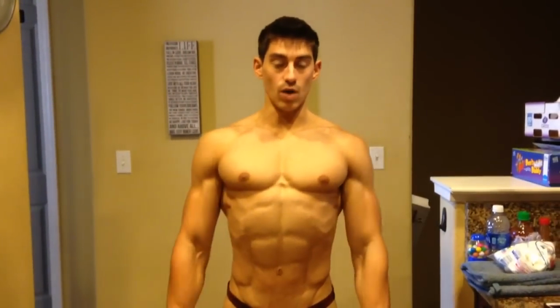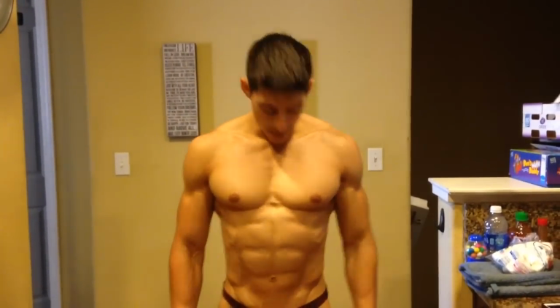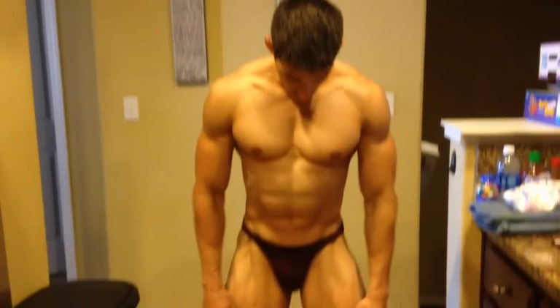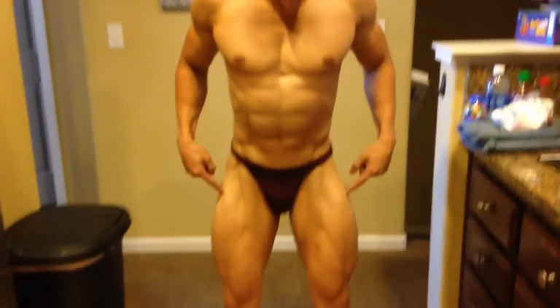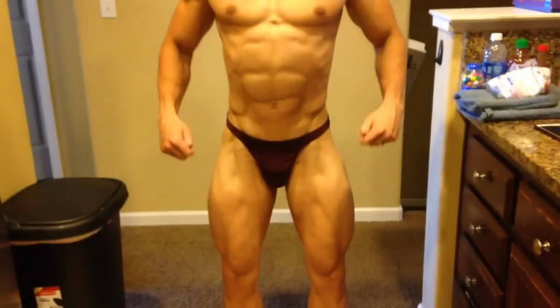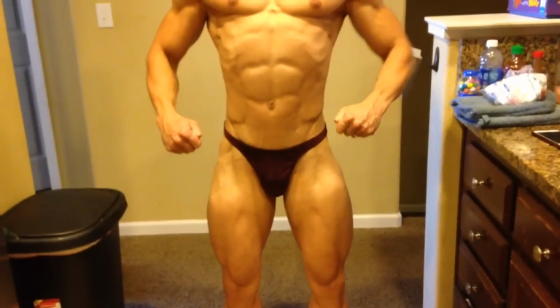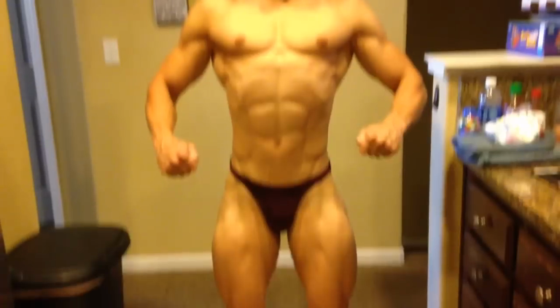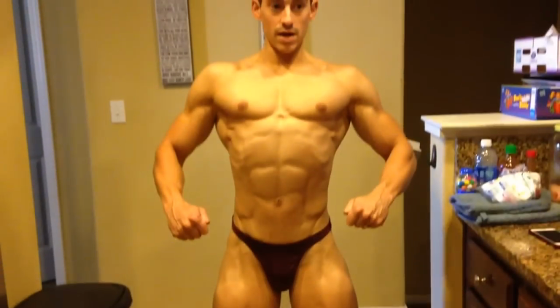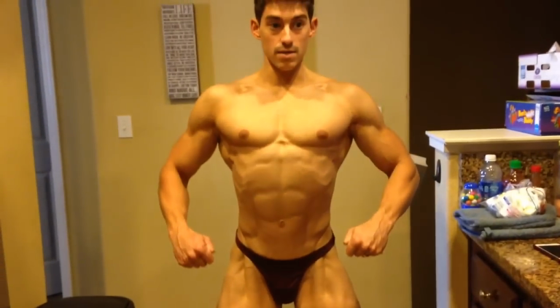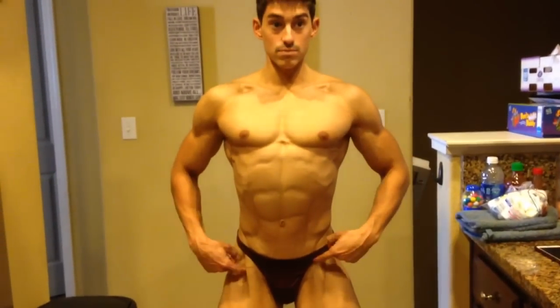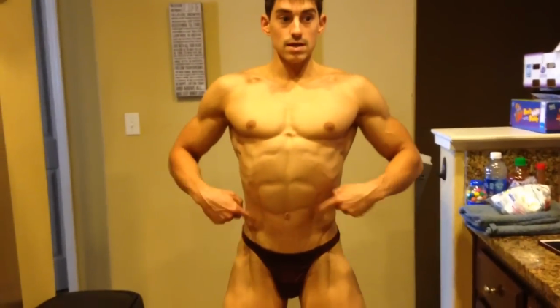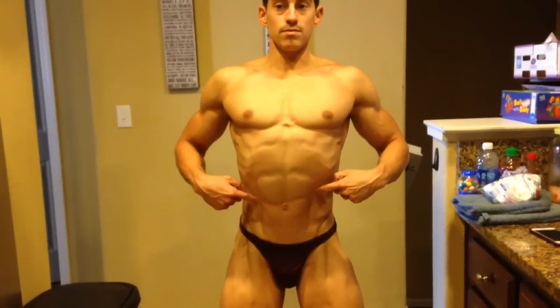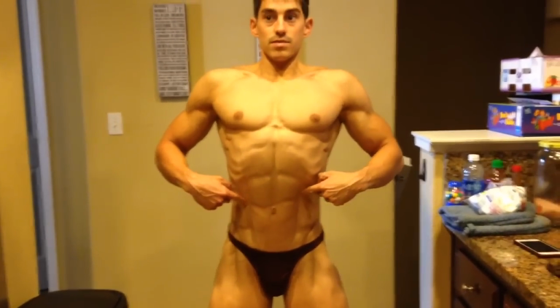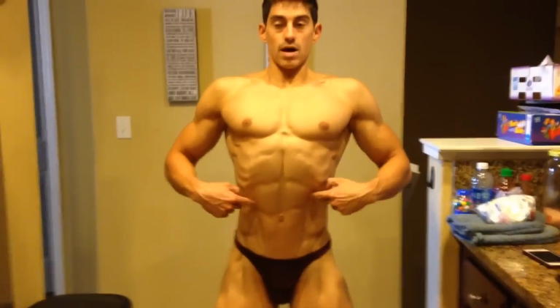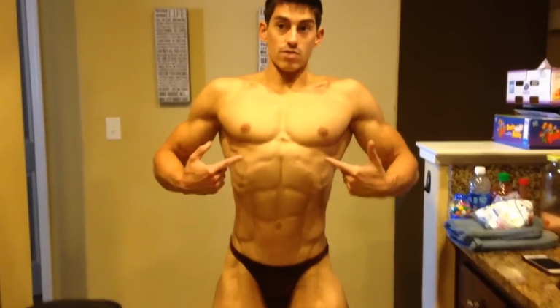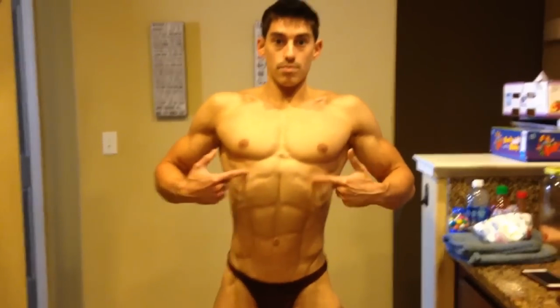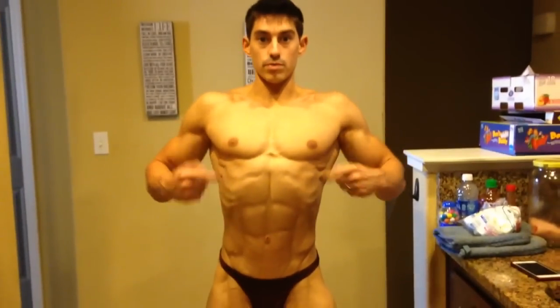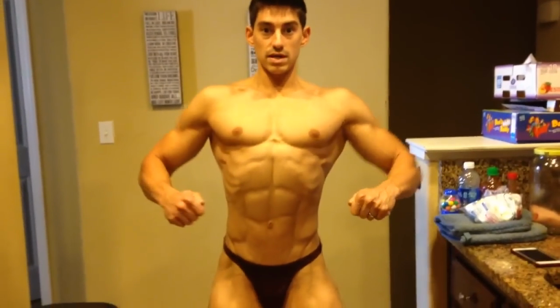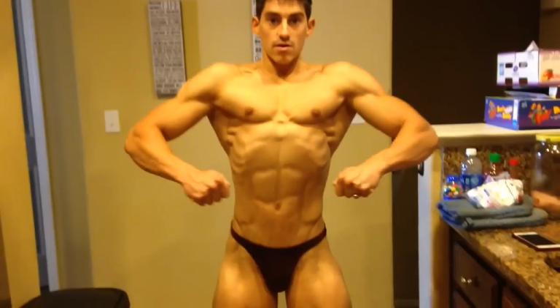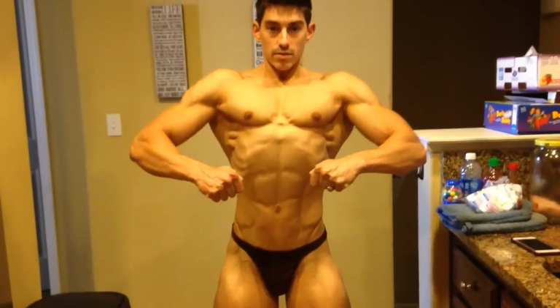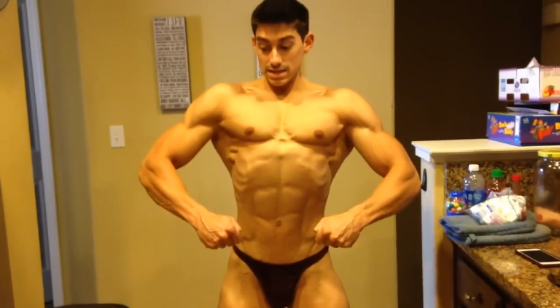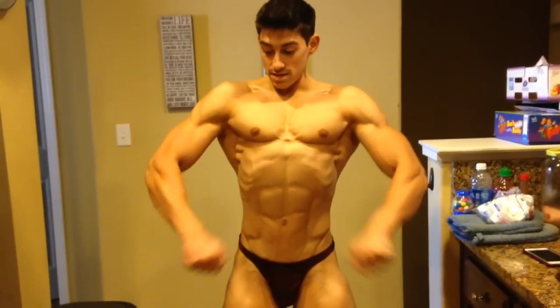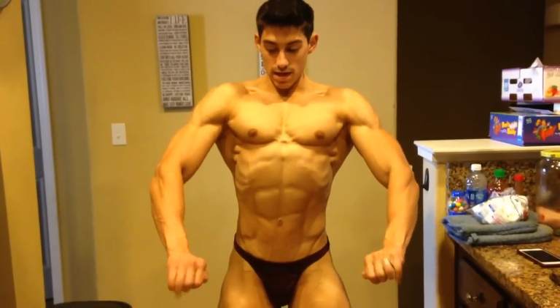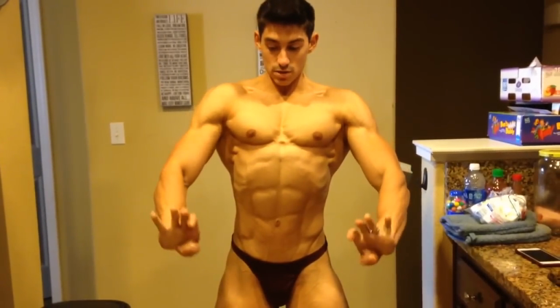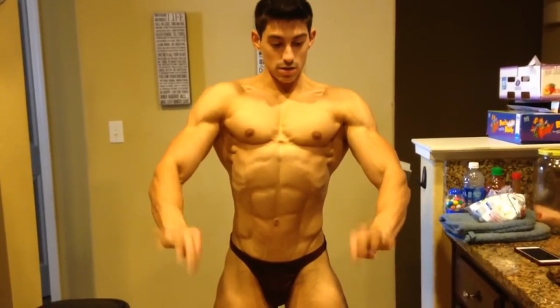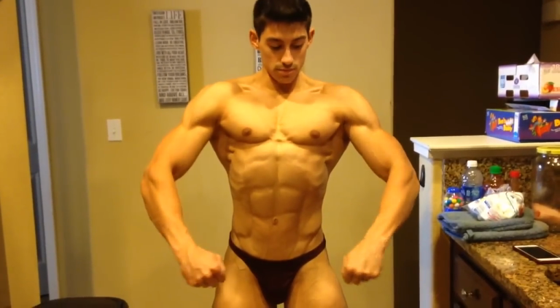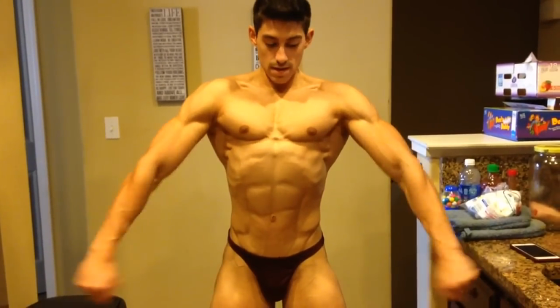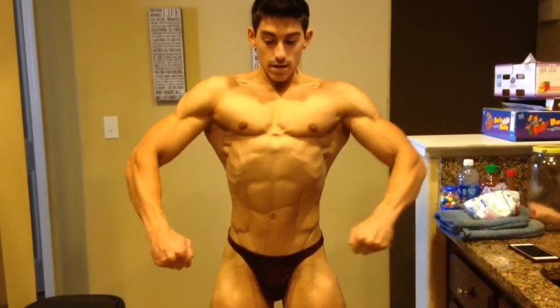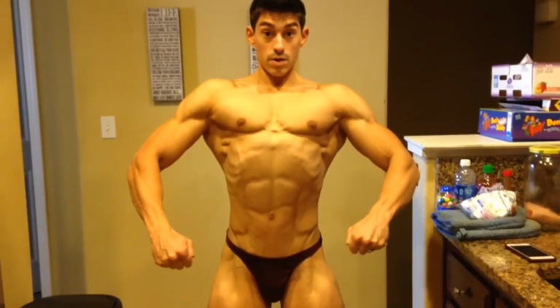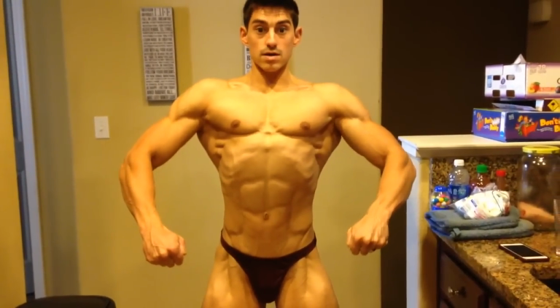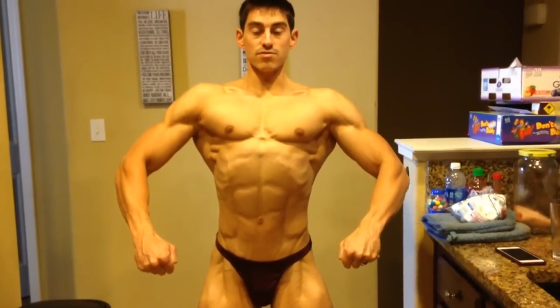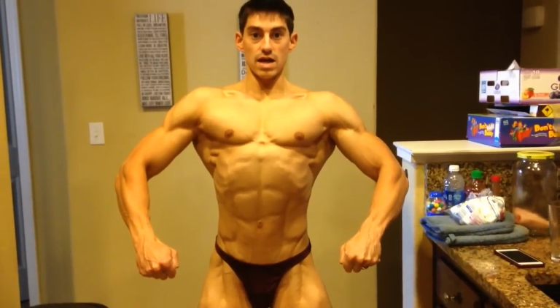Starting with my legs, then to my hips, and then my stomach — I'm airing up, bringing up the ribcage, flaring my lats, and then bringing the hands. You're gonna tuck your thumbs and you come right here. And this is the front relaxed.